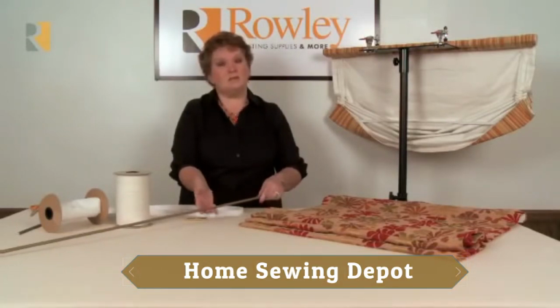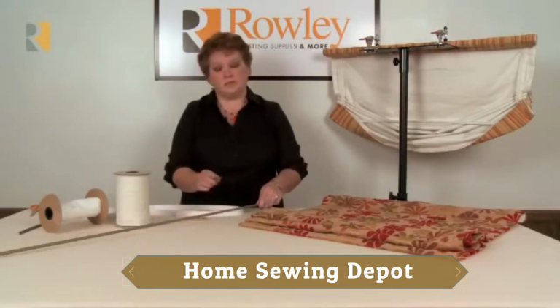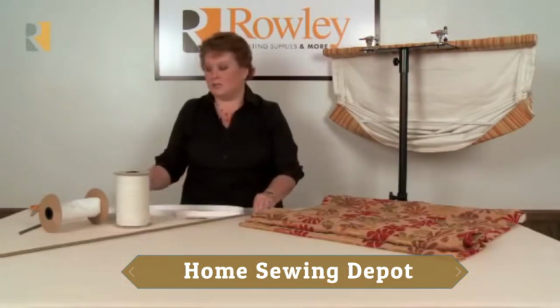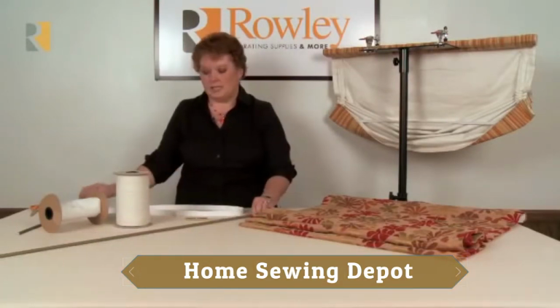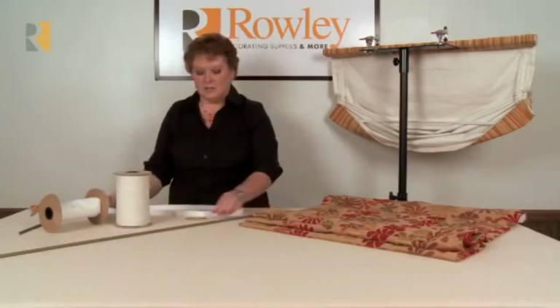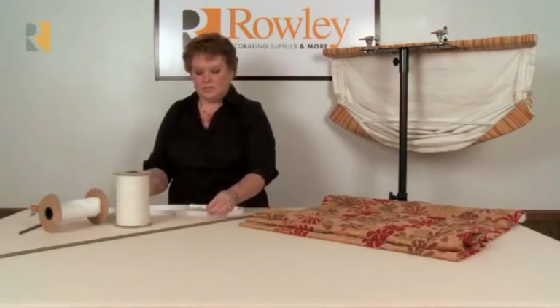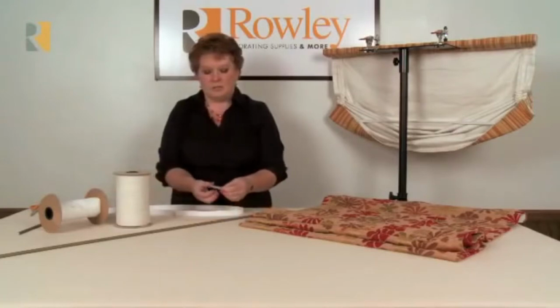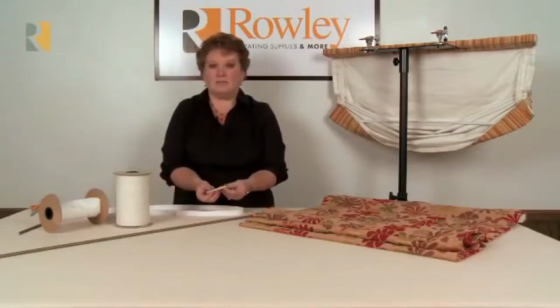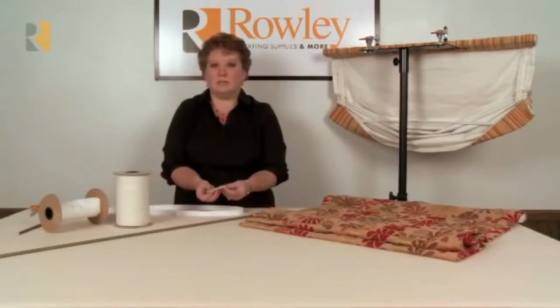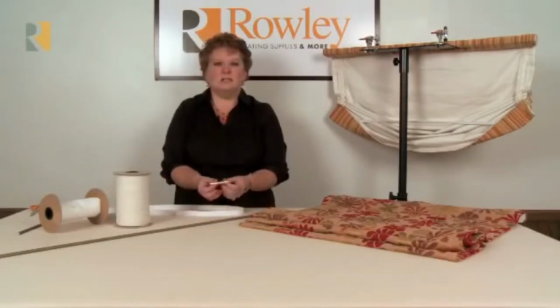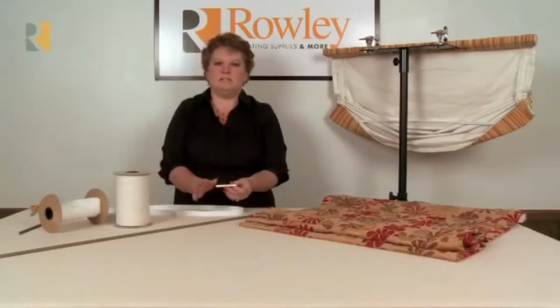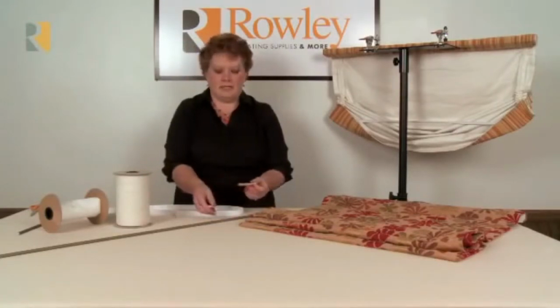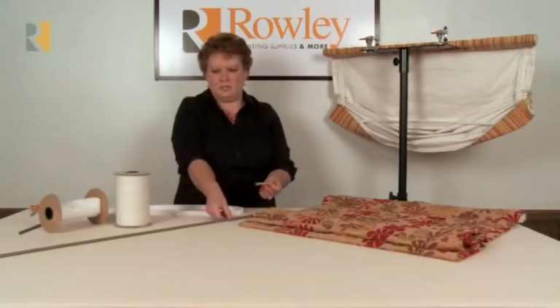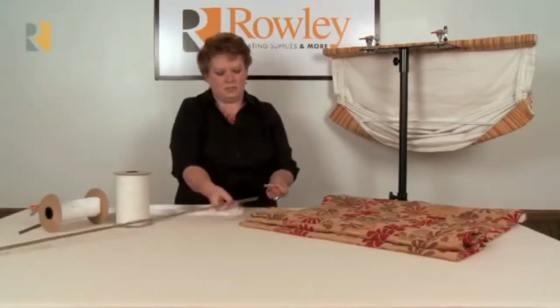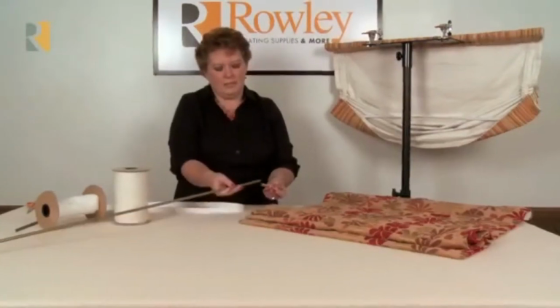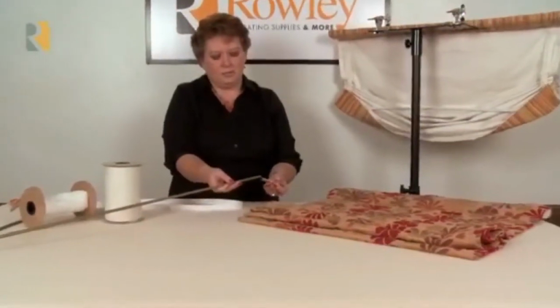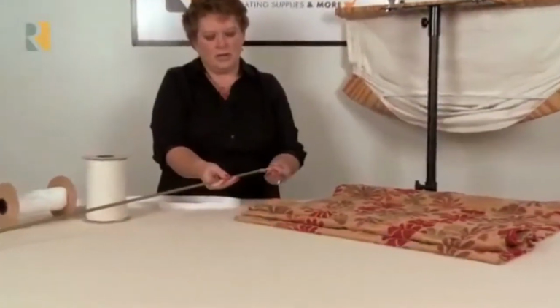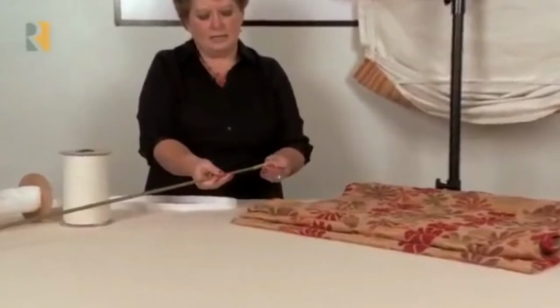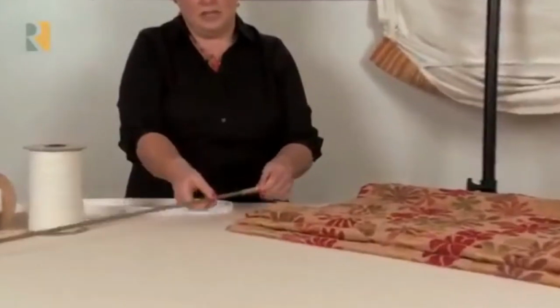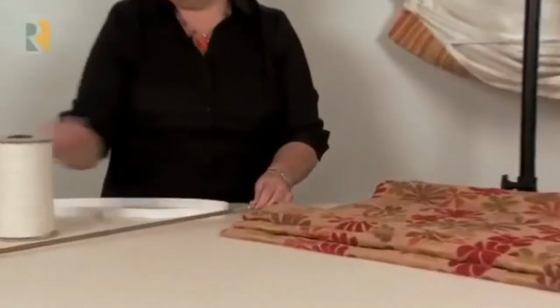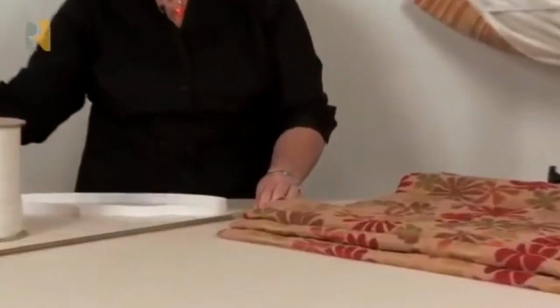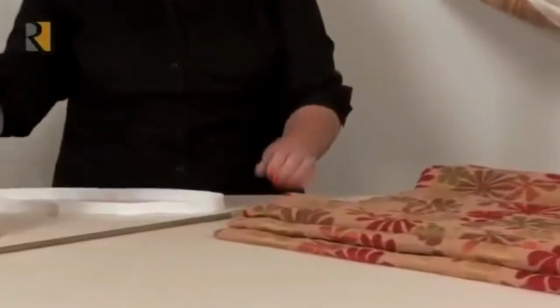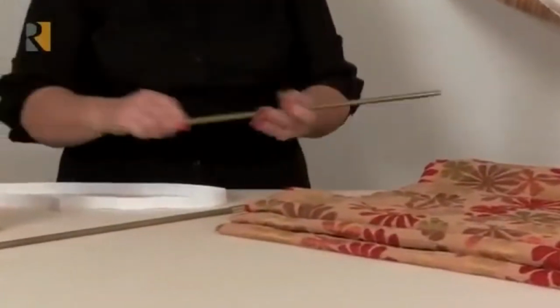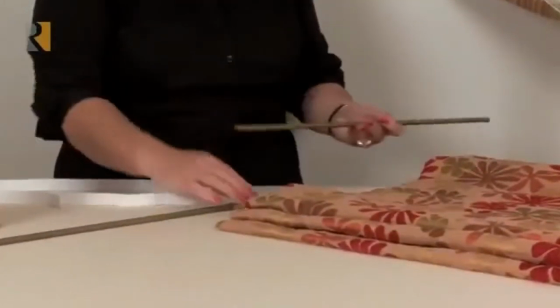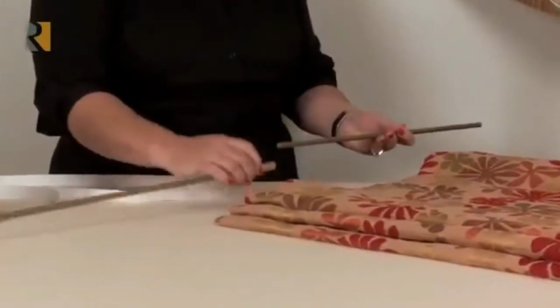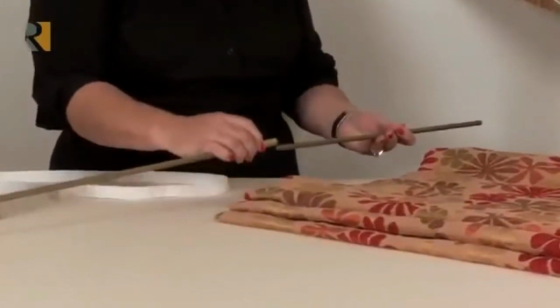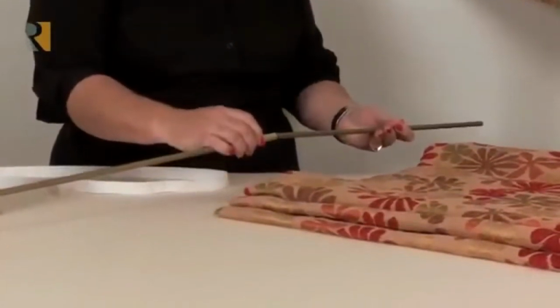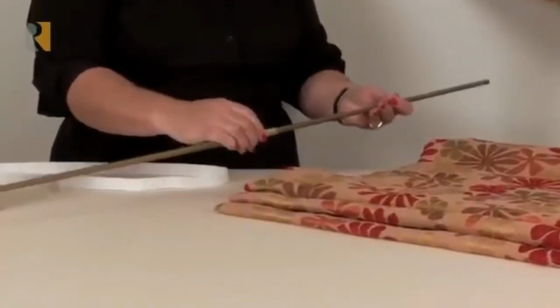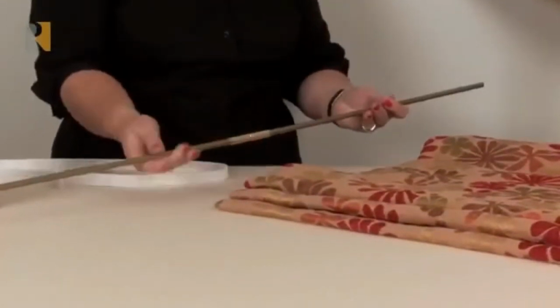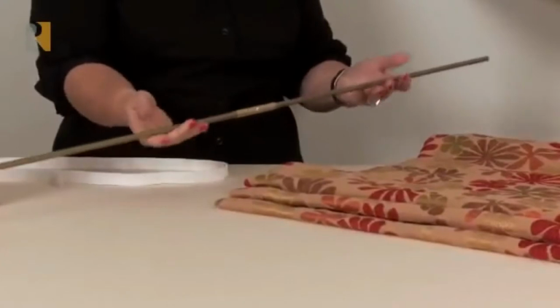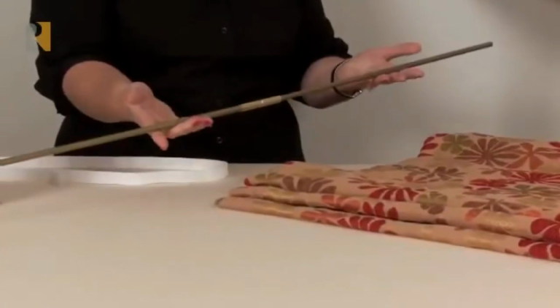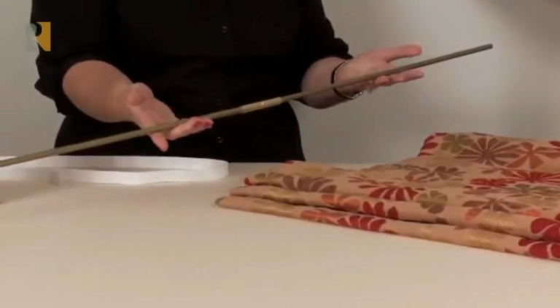However, if you're doing larger shades, we do have a splice available. The splice is very easy to use — you simply push one end of each of your weight bar pieces into the splice, and you have a larger weight bar.